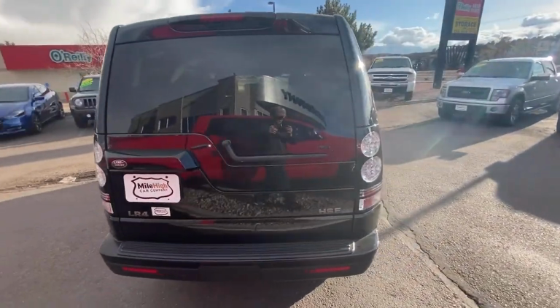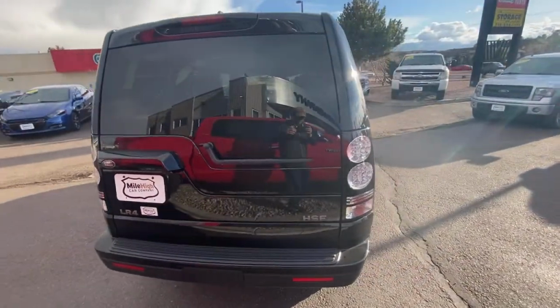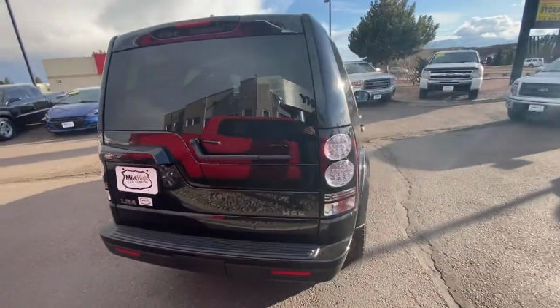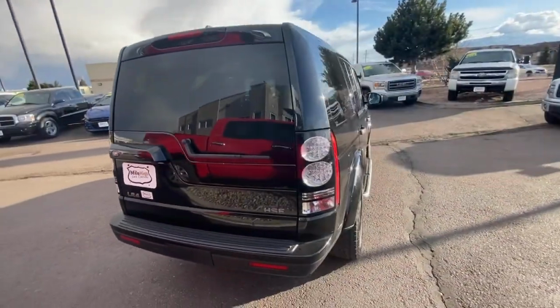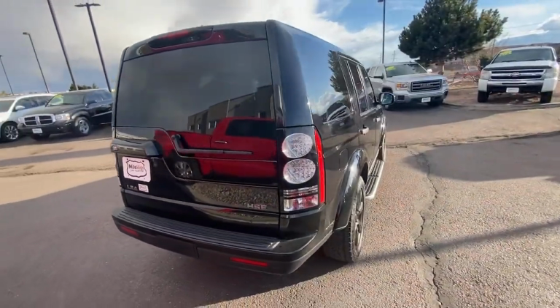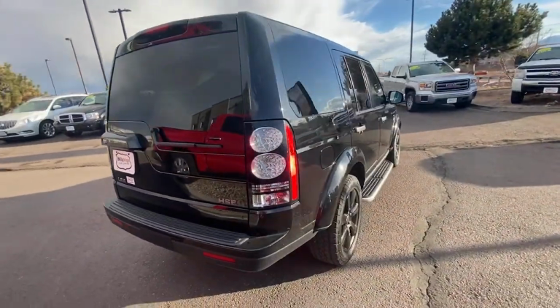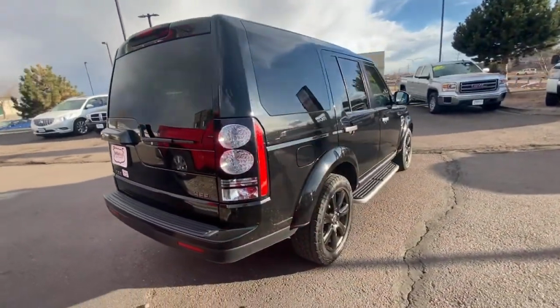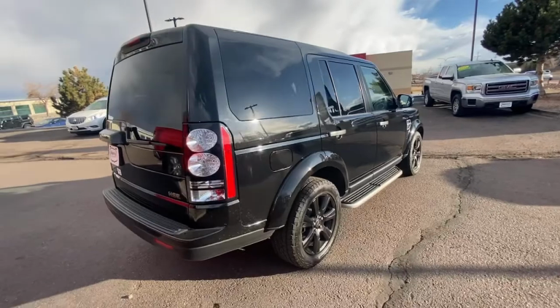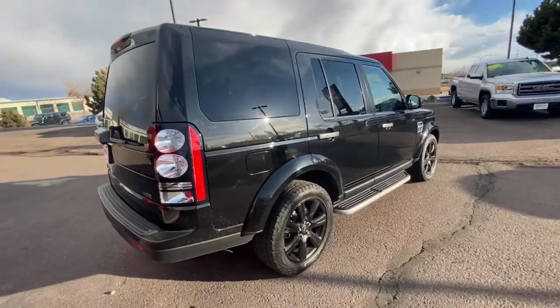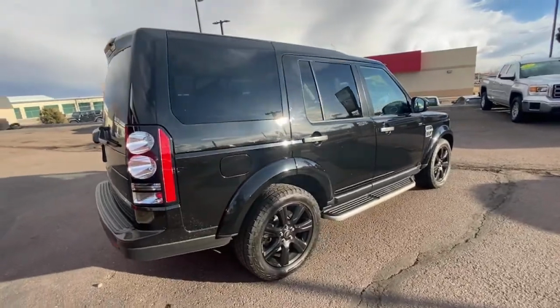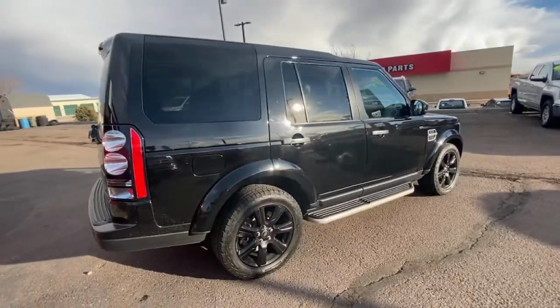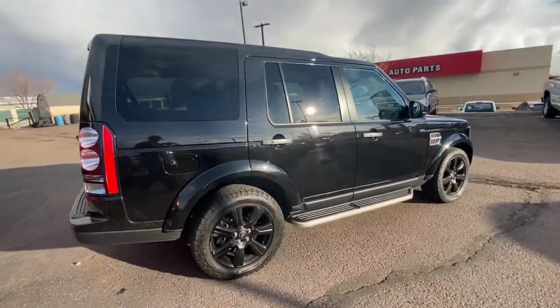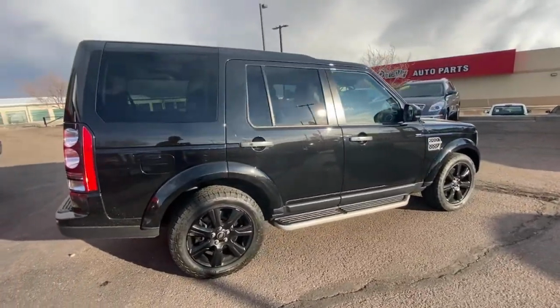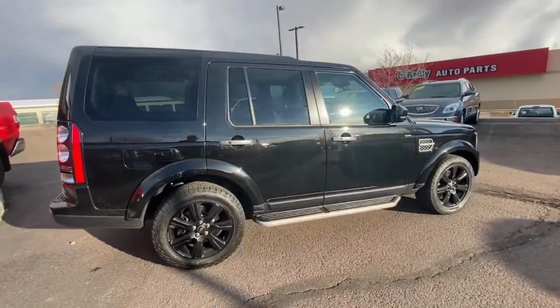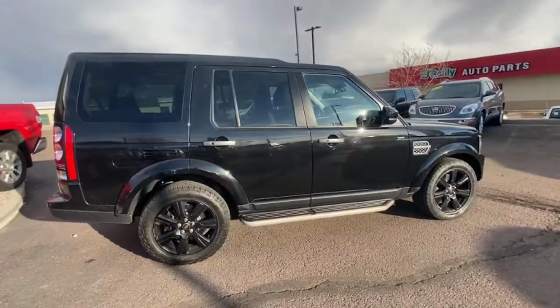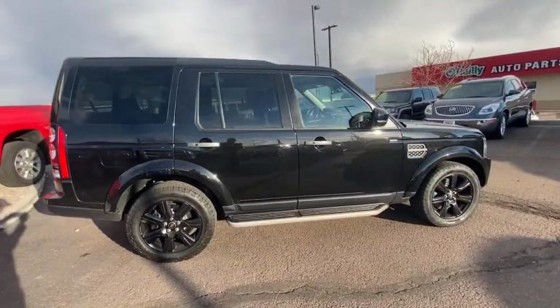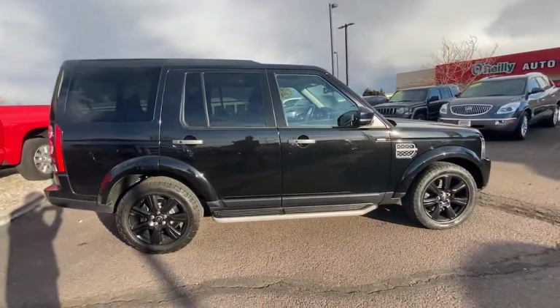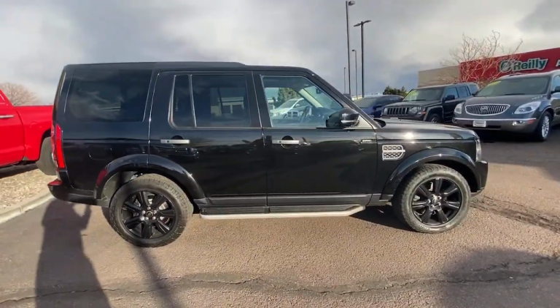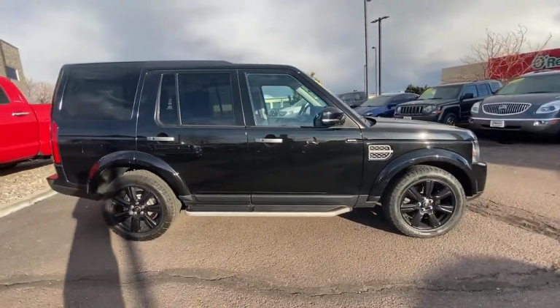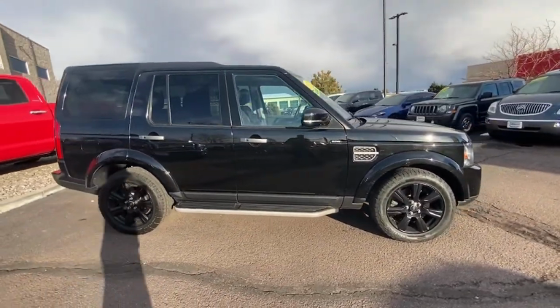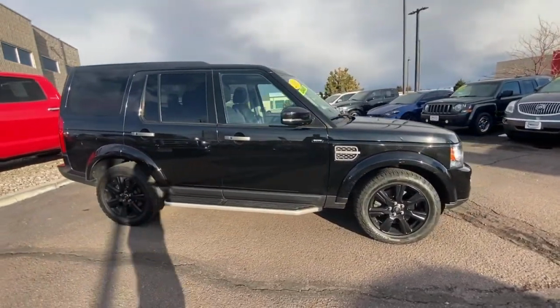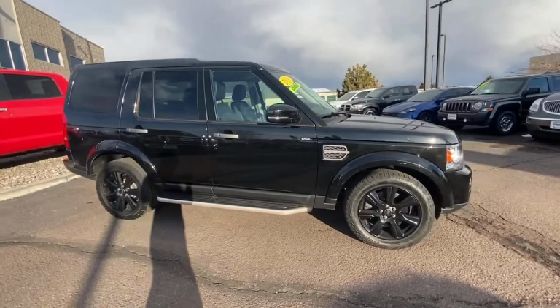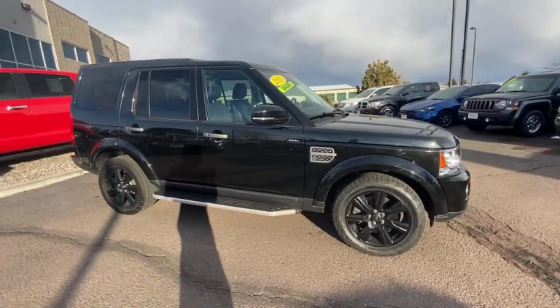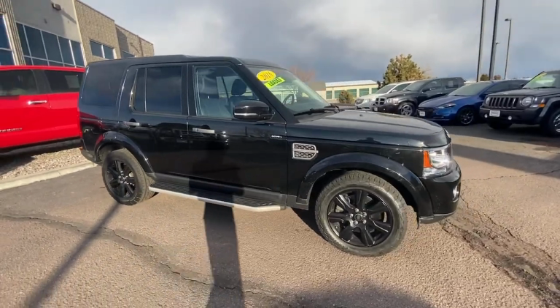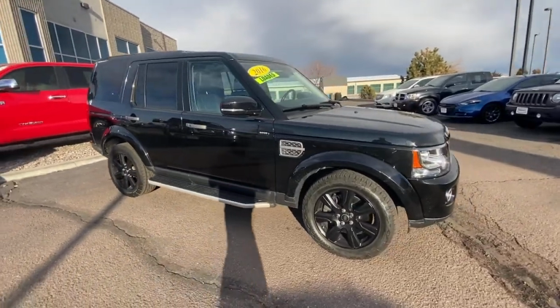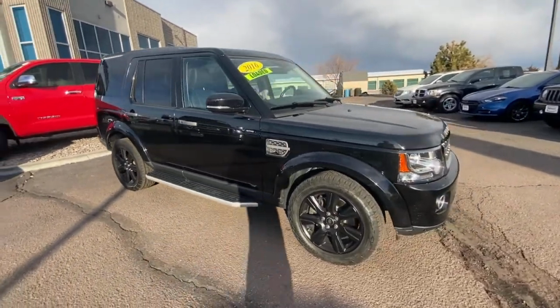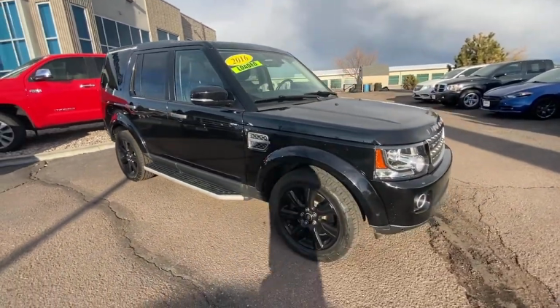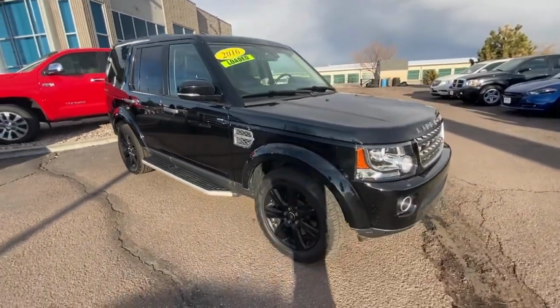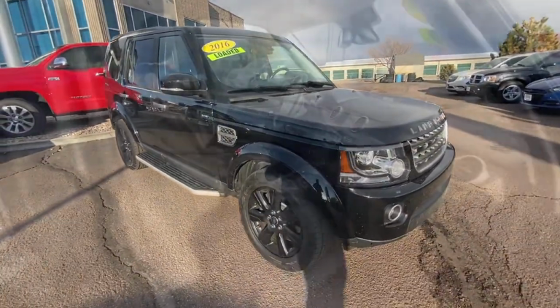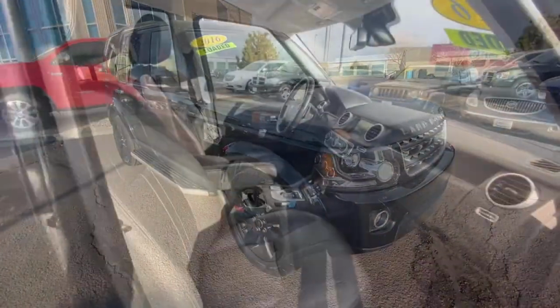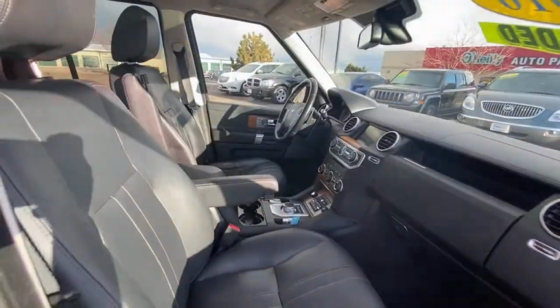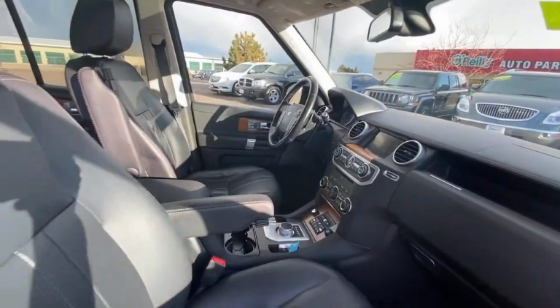Navigation system, Bluetooth, leather seats — smooth, sporty style was never so smart. See for yourself when you take a test drive. Our professional staff looks forward to giving you excellent service.